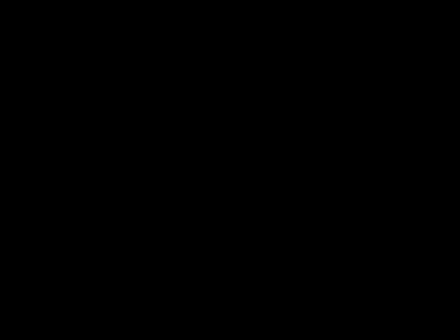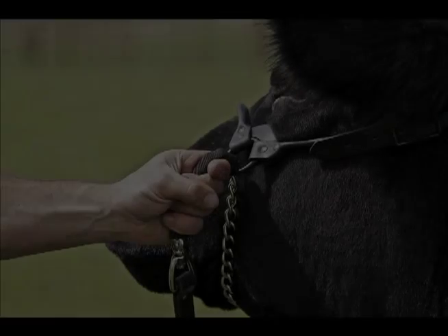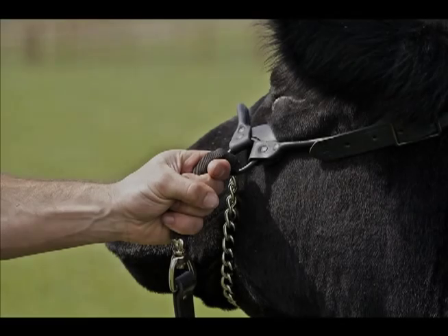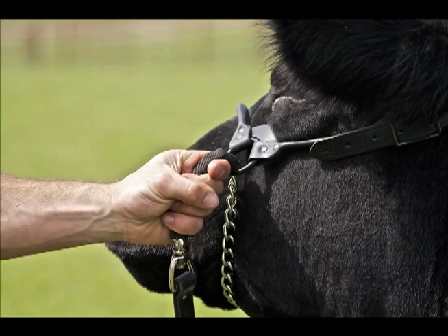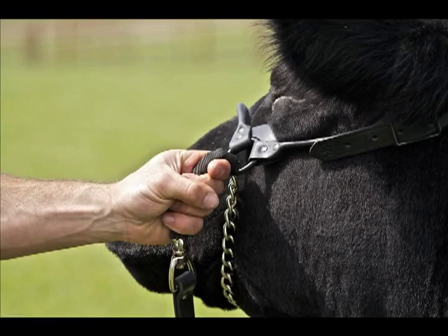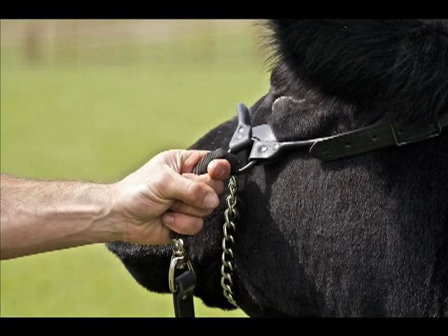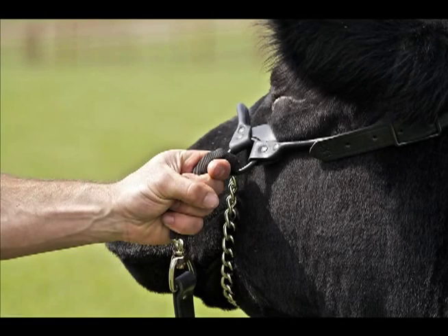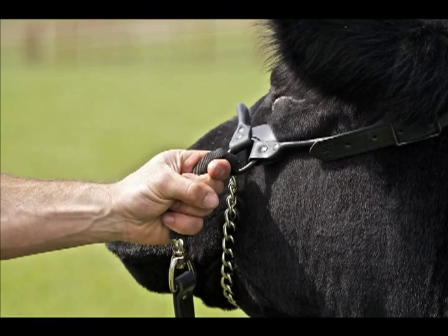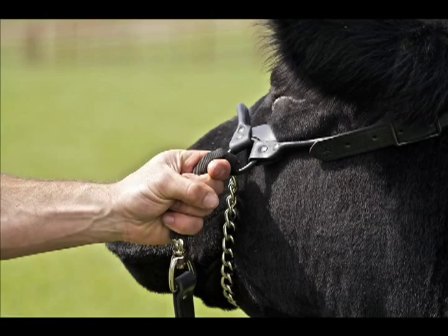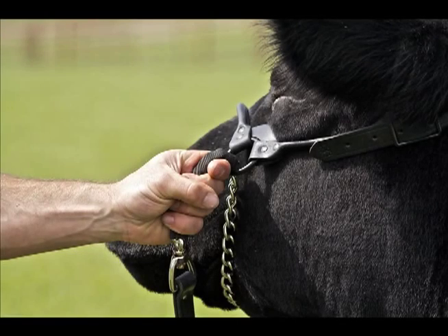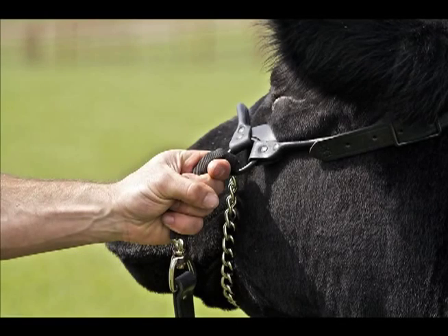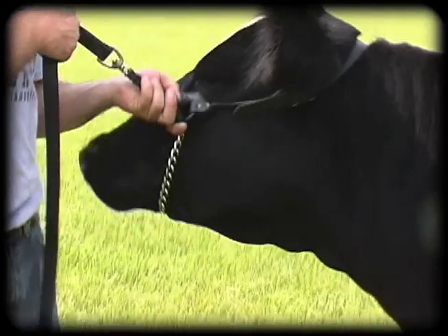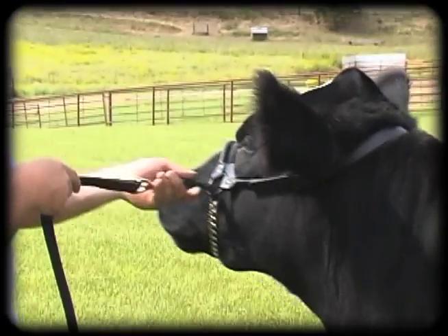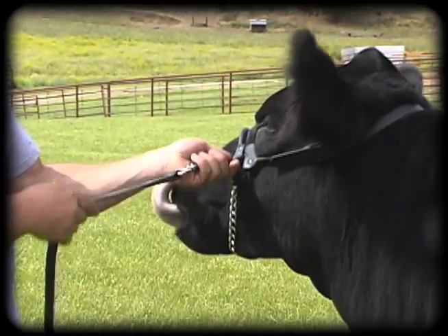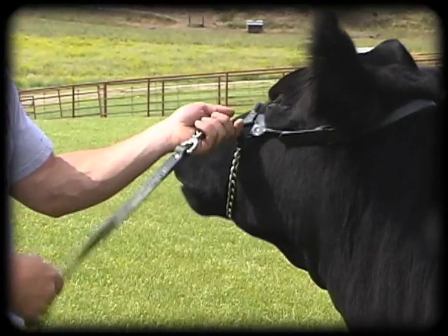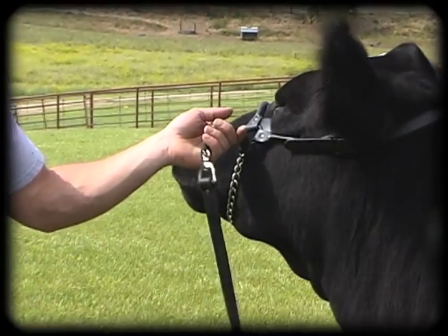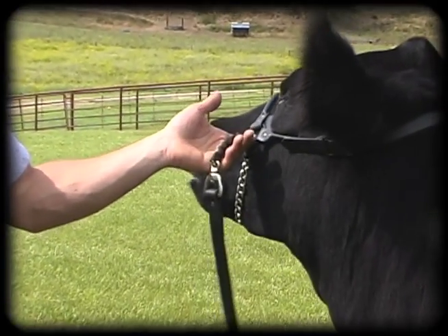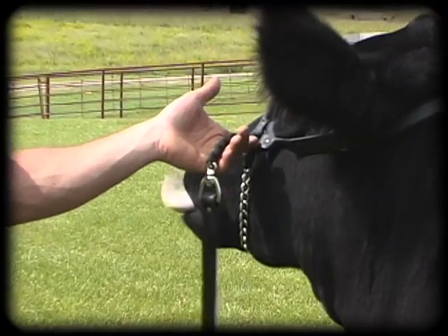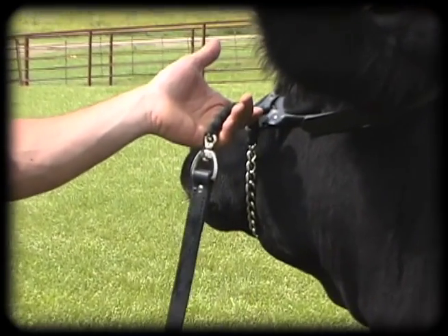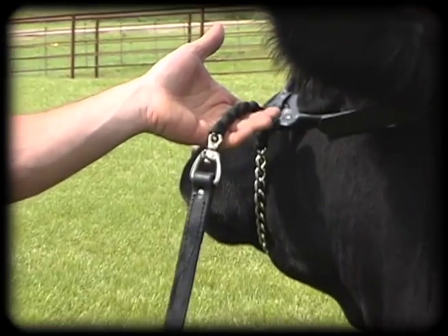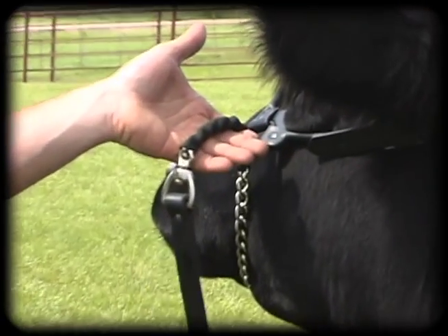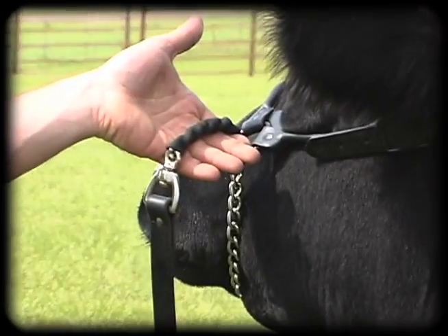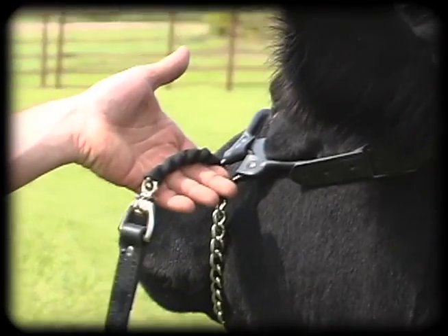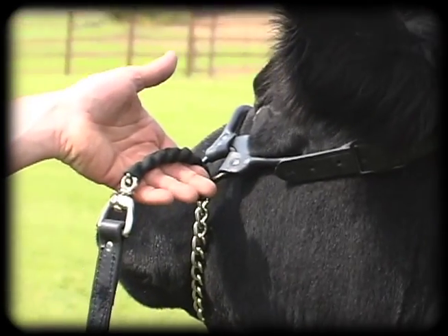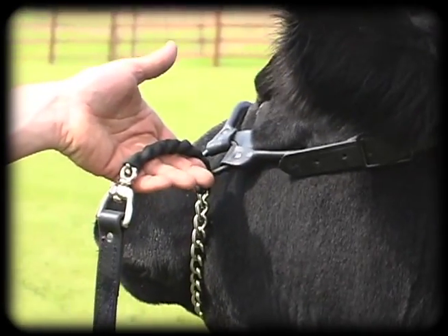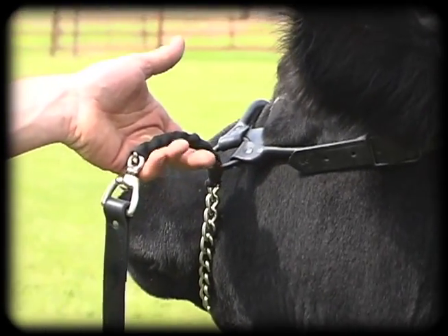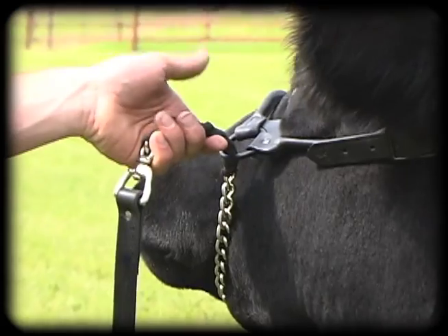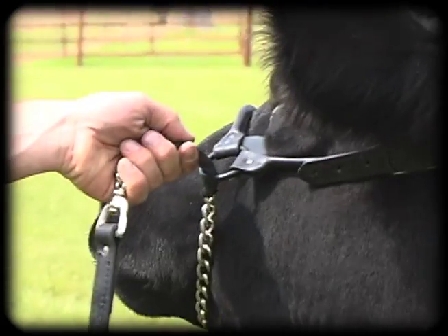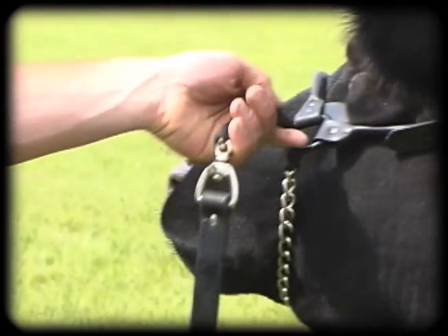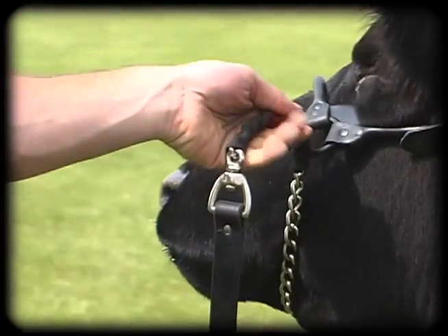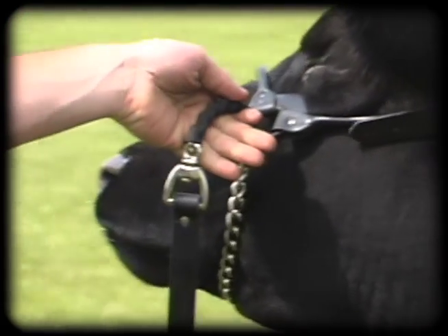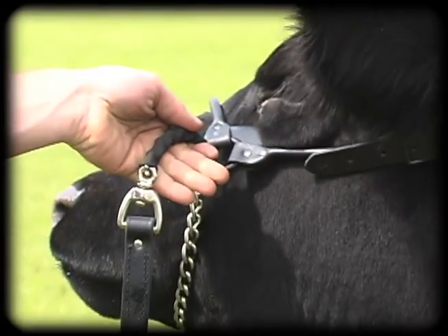There's been many quick fixes for animals that get nervous with the sound or feel of a show halter chain, but never a permanent one until now.